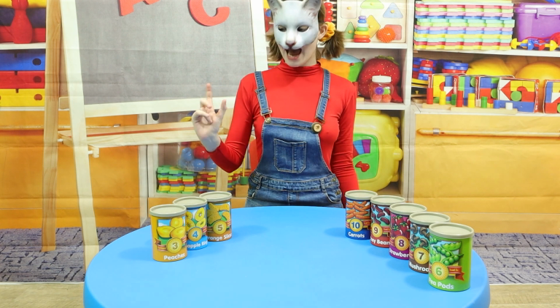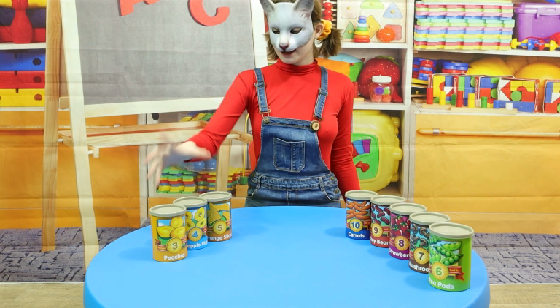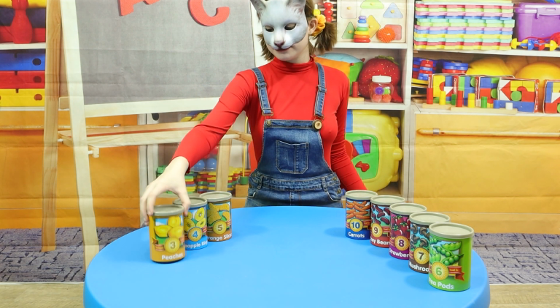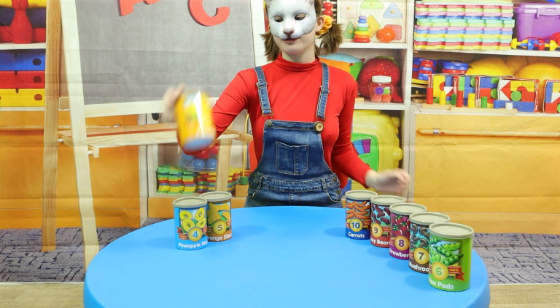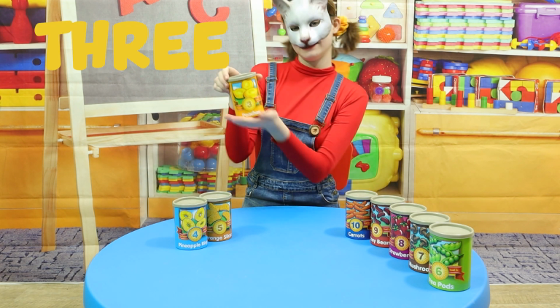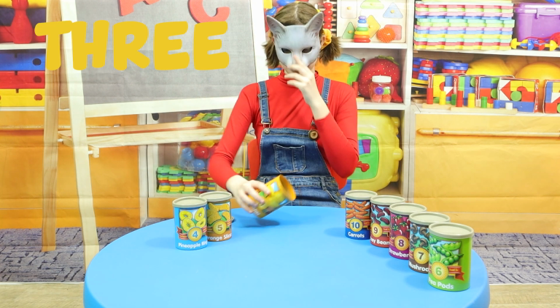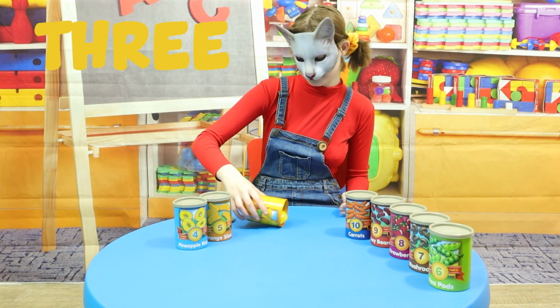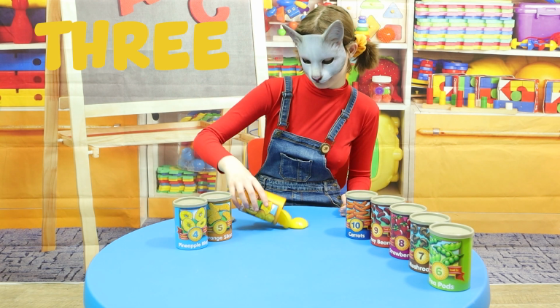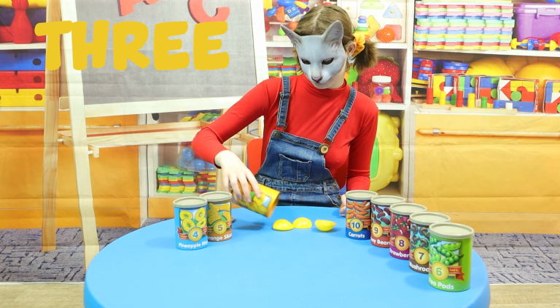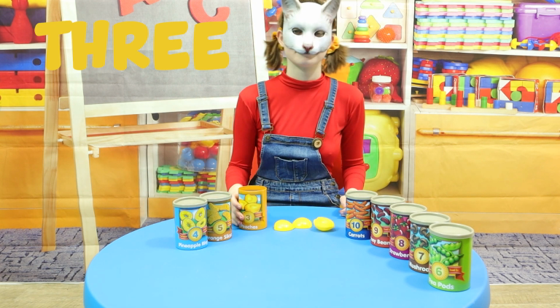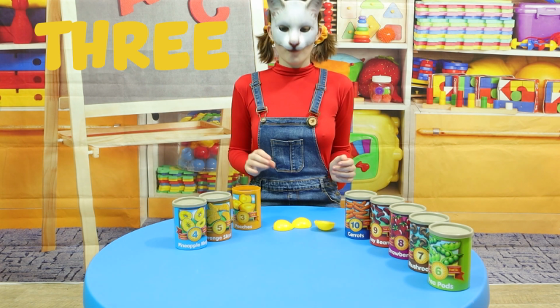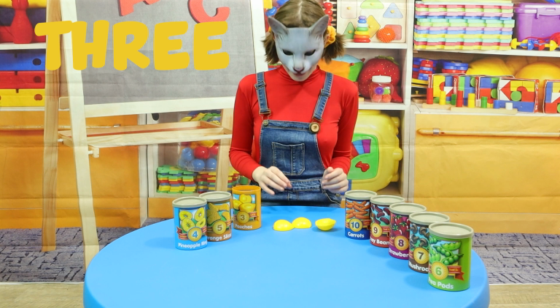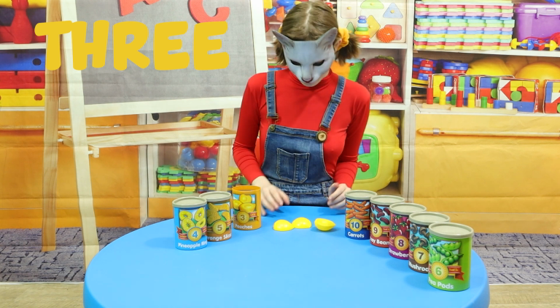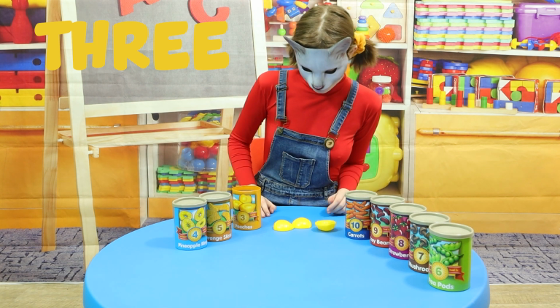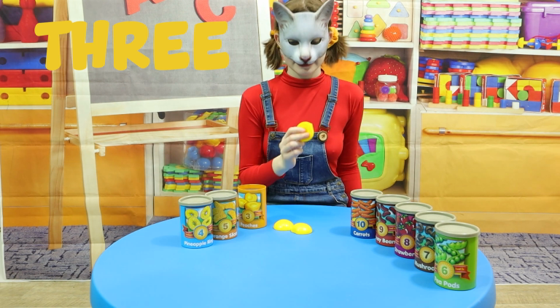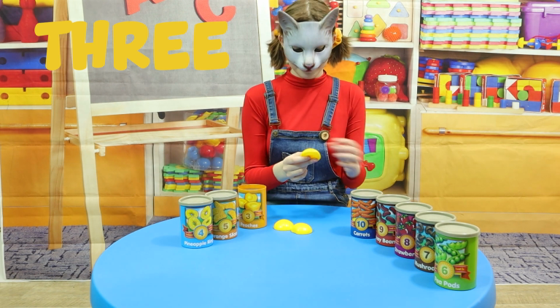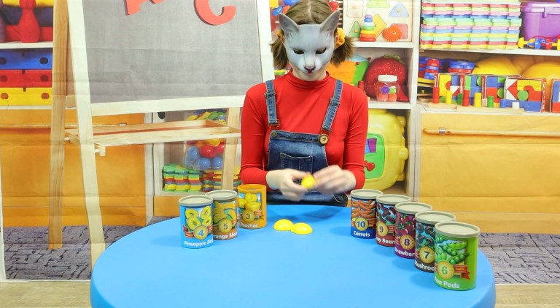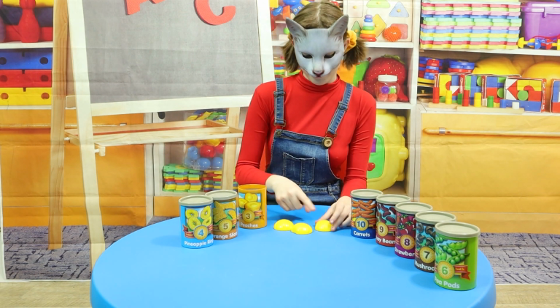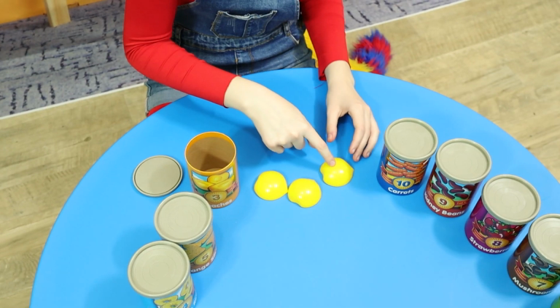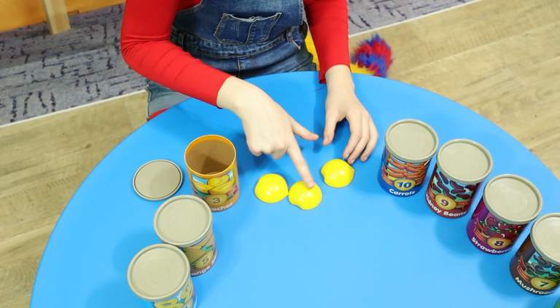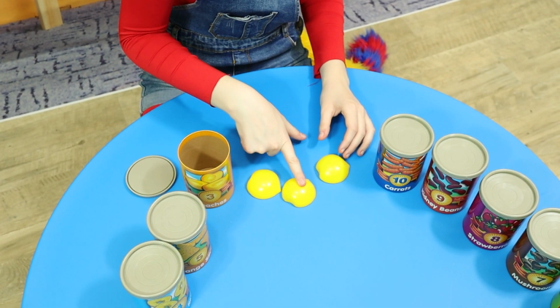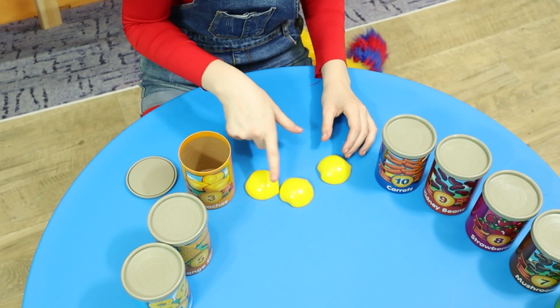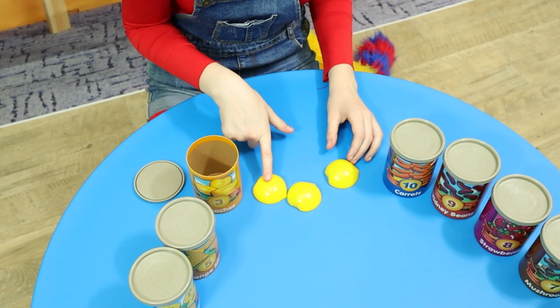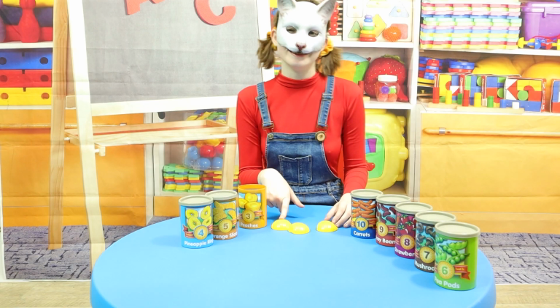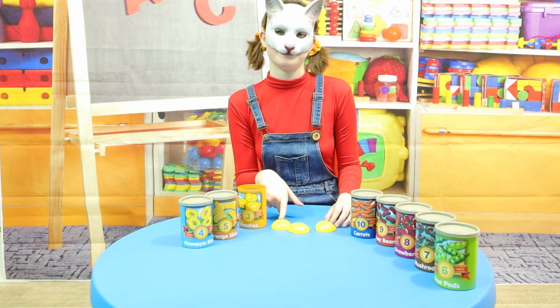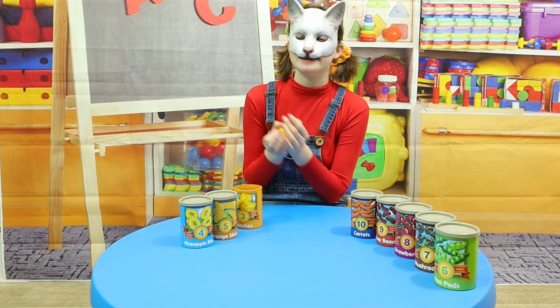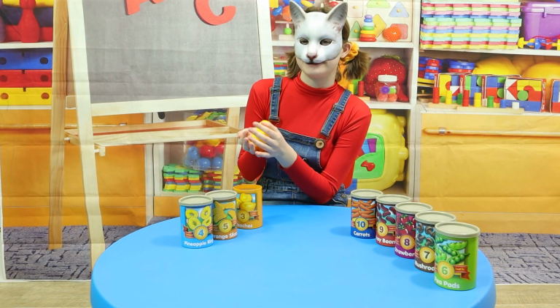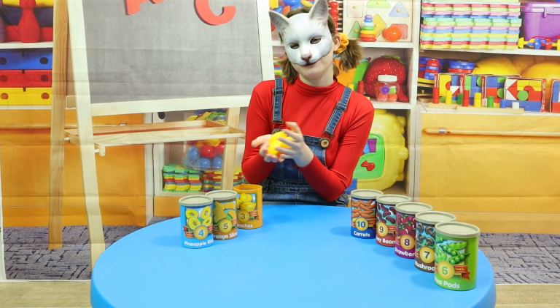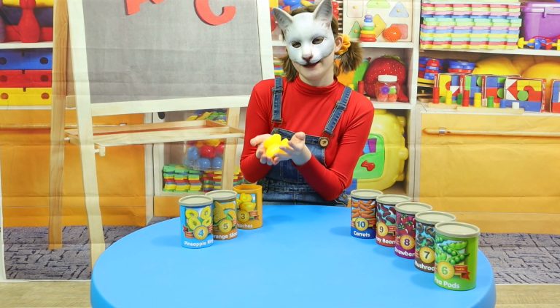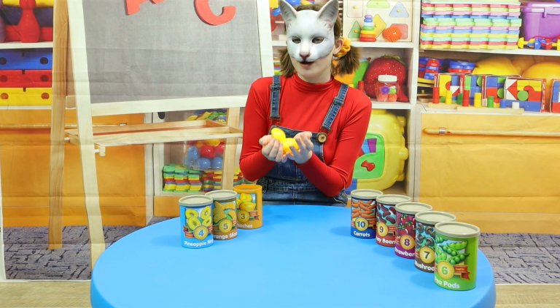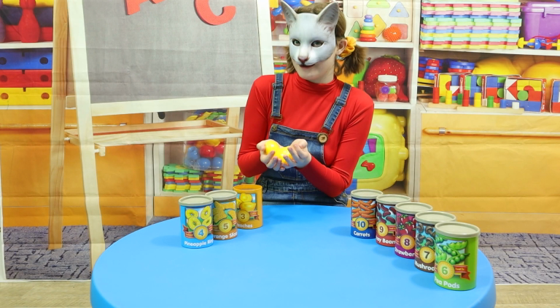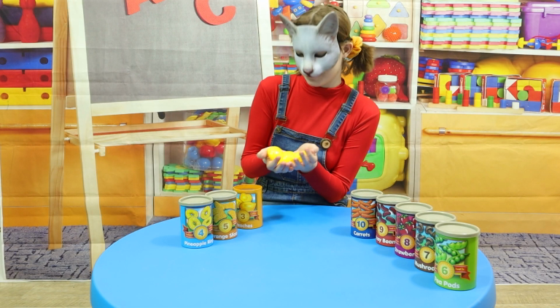Now, let's do number 3! Let's count them! 1, 2, 3! Peaches are so sweet! They're one of my favorites!